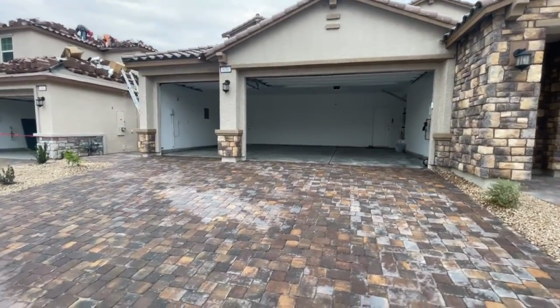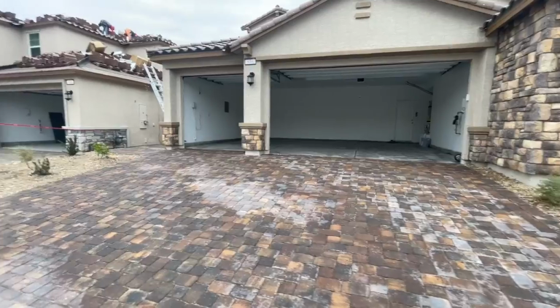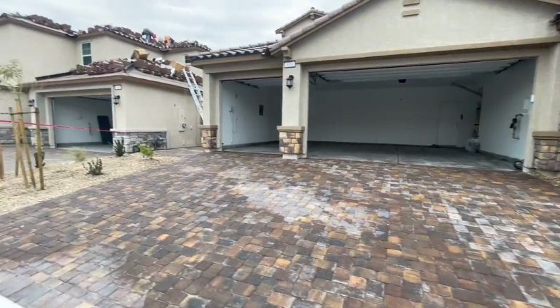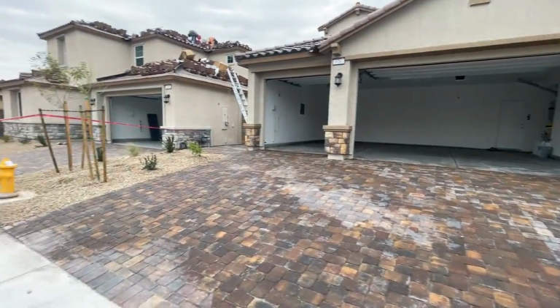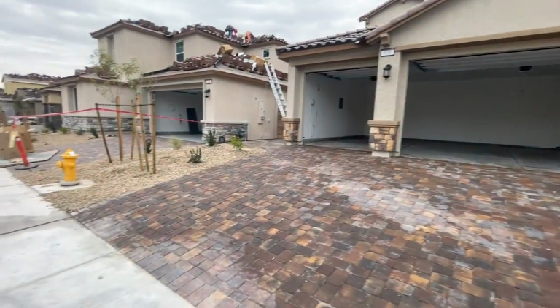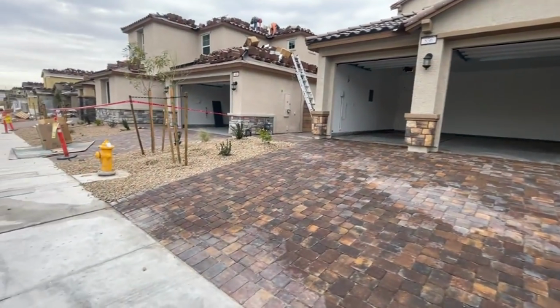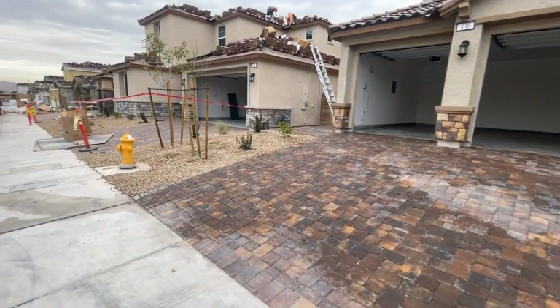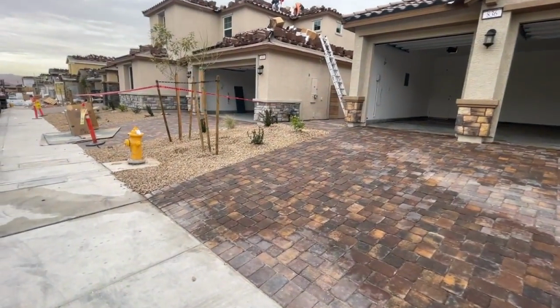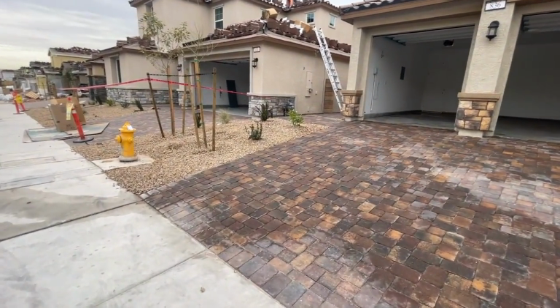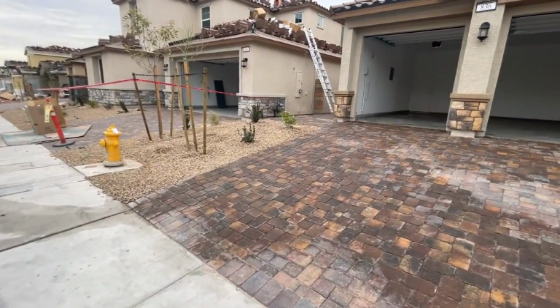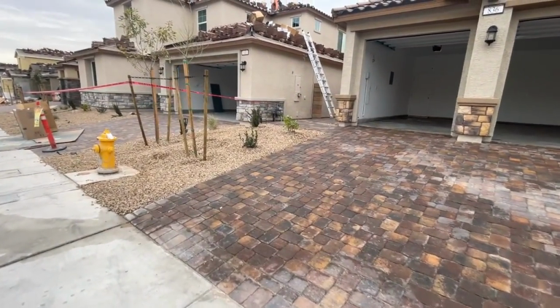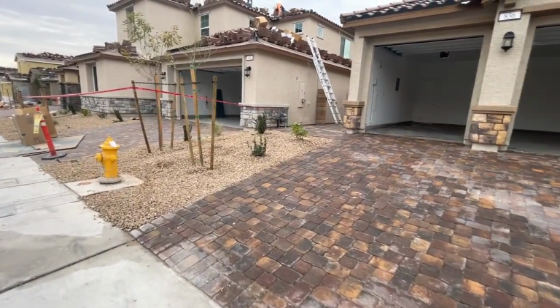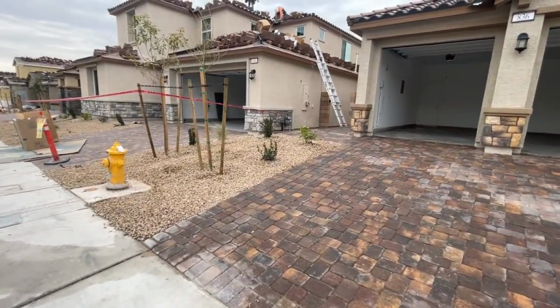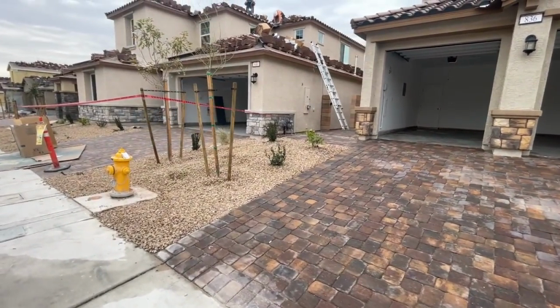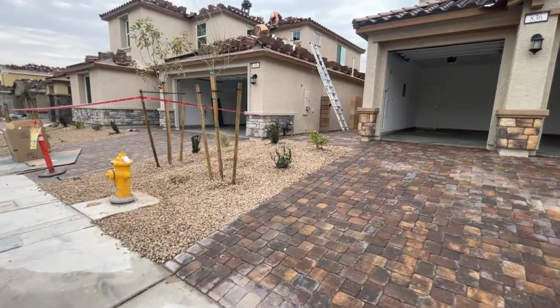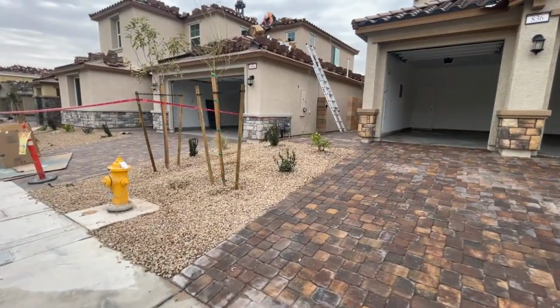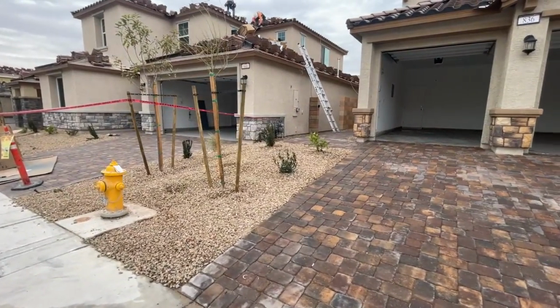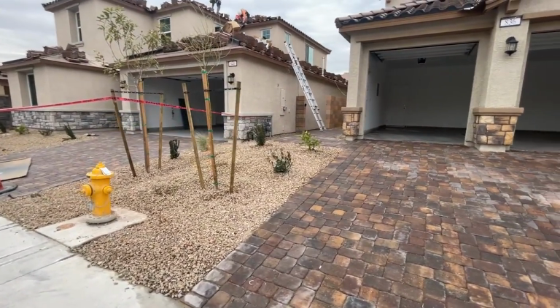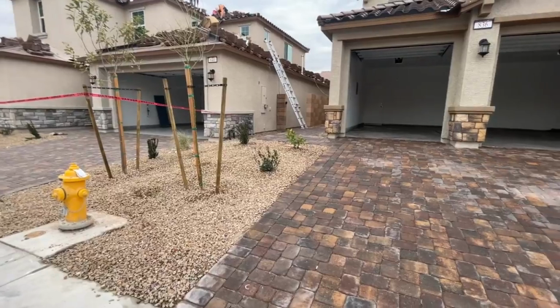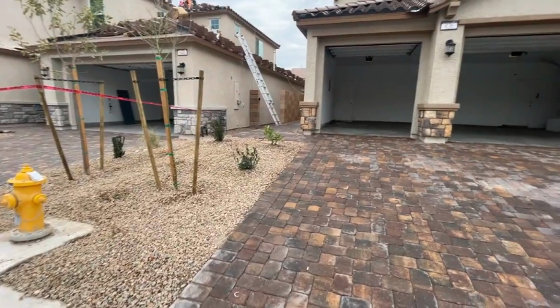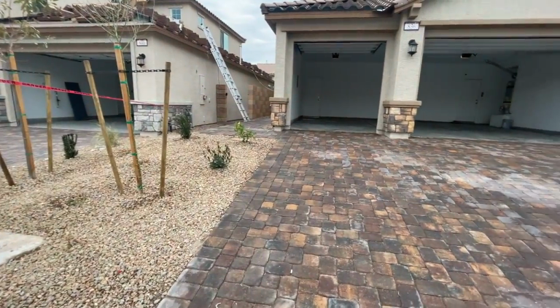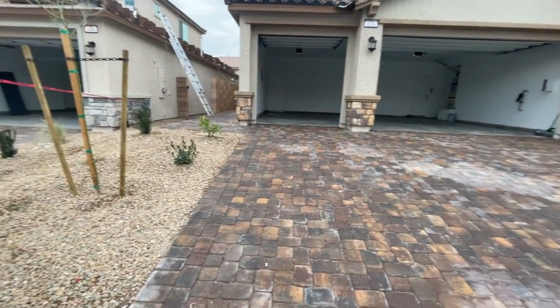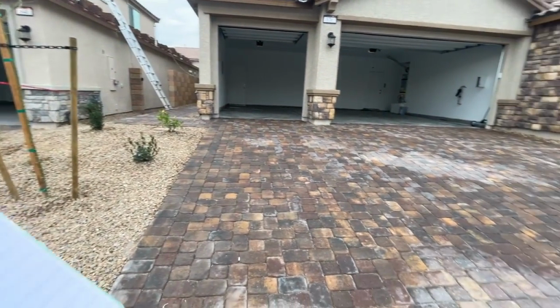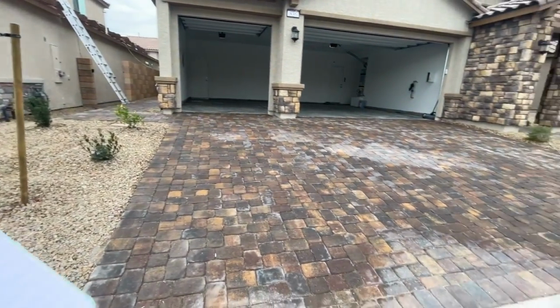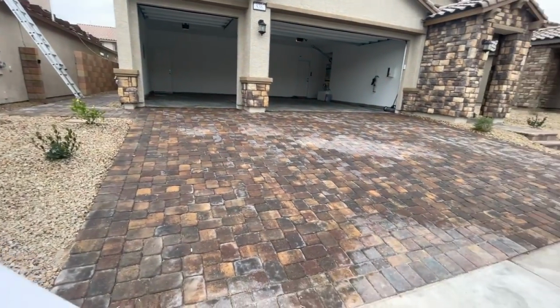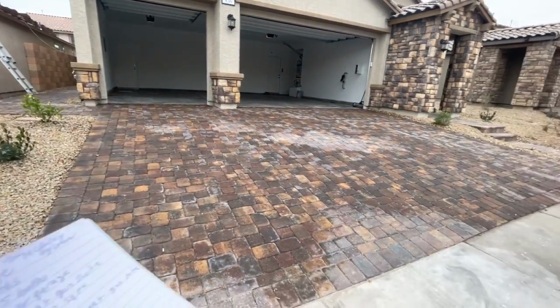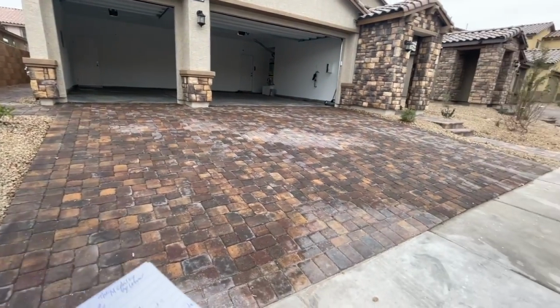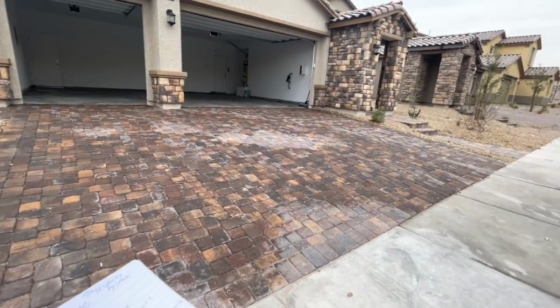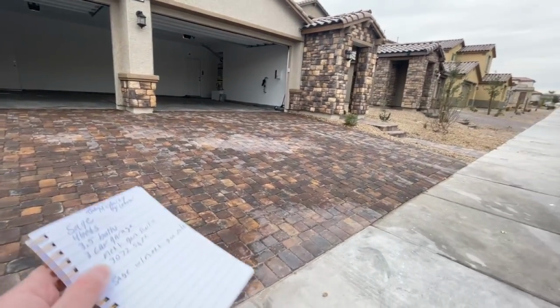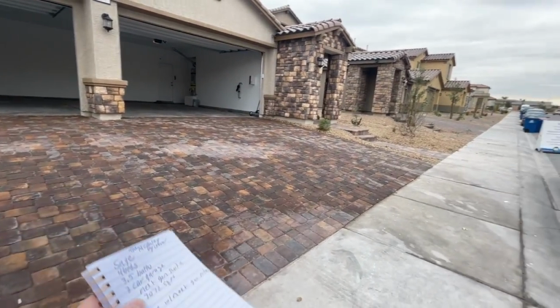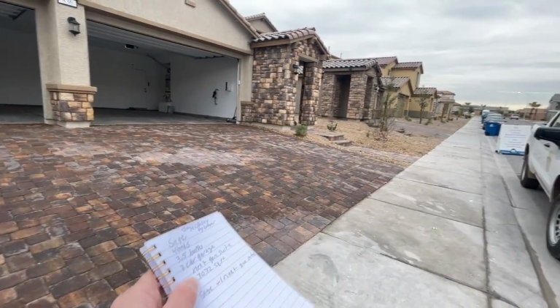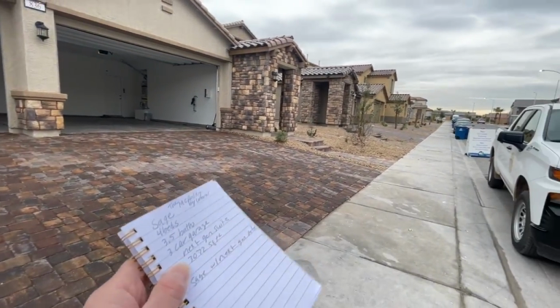Now when you buy new construction, your home's front yard is already going to come landscaped, and most of the builders now are doing pavers, which is beautiful.